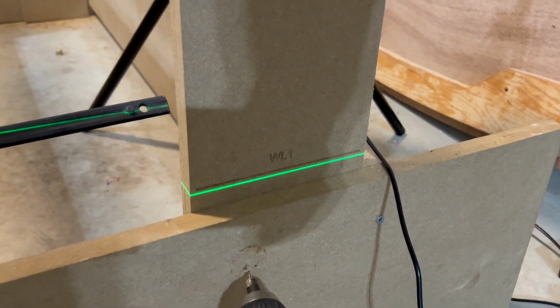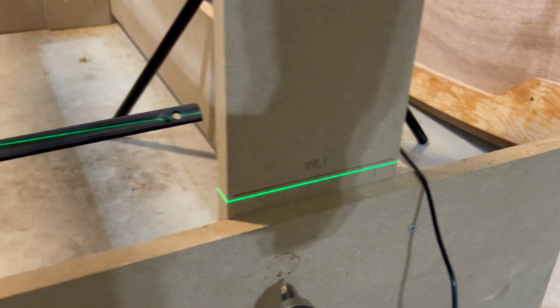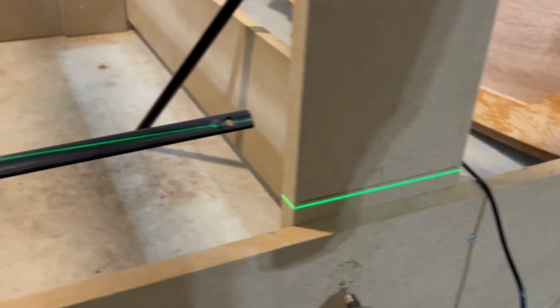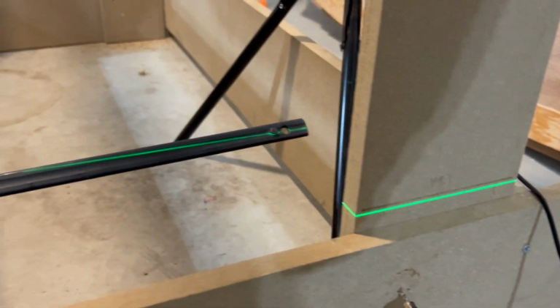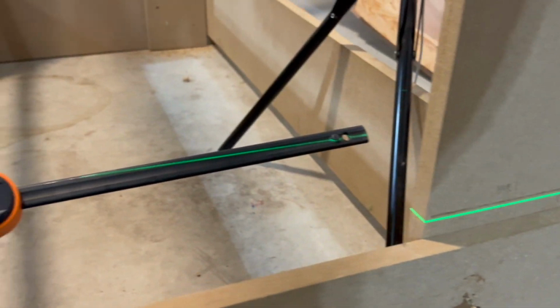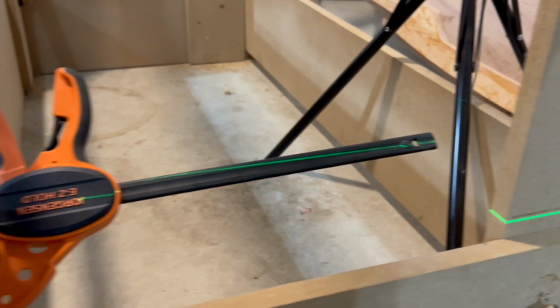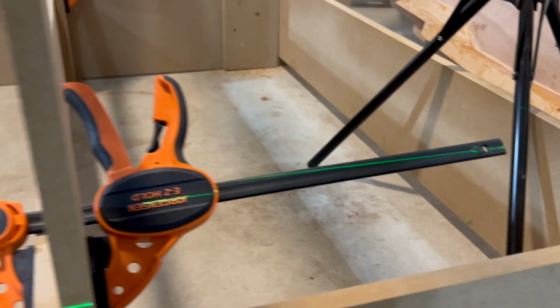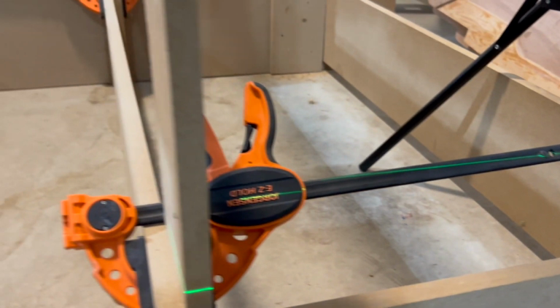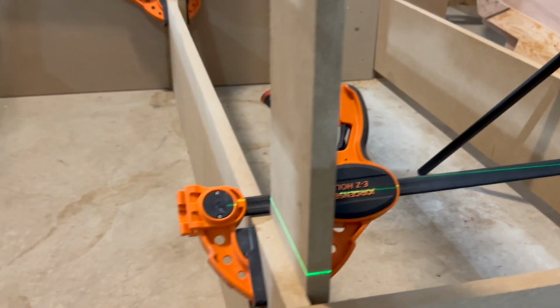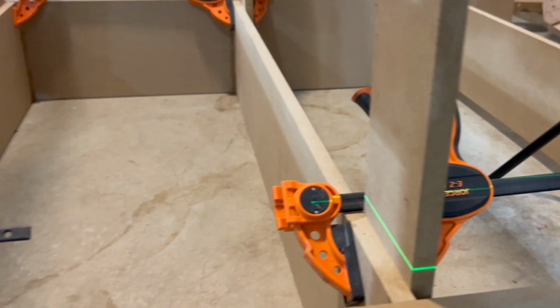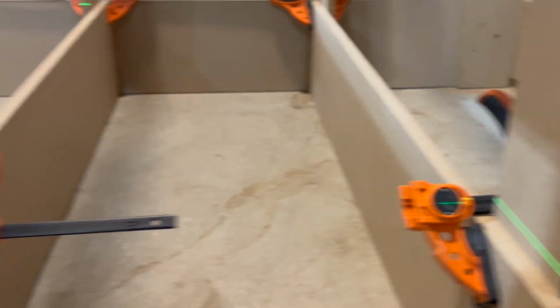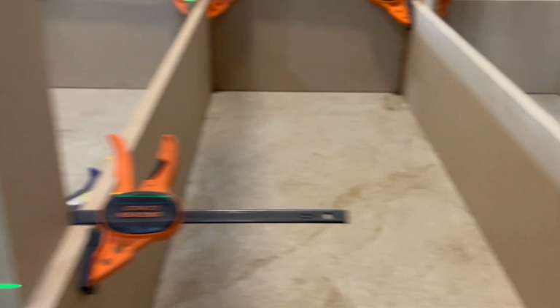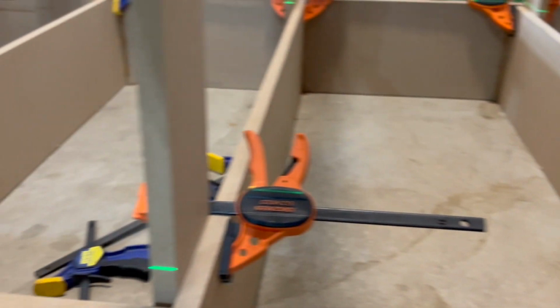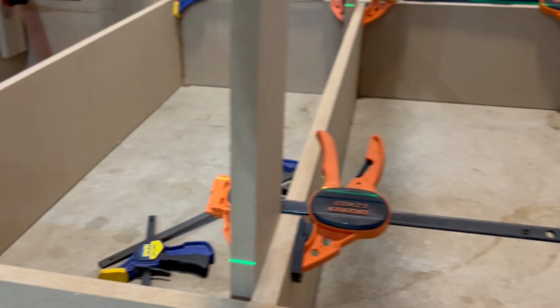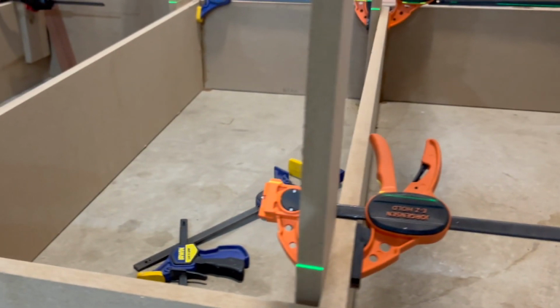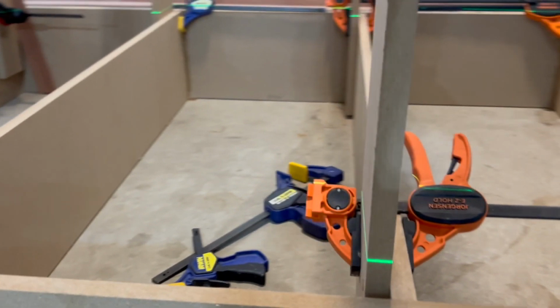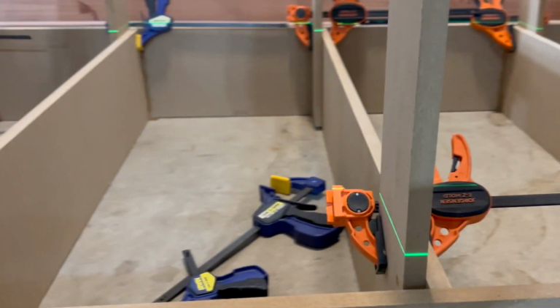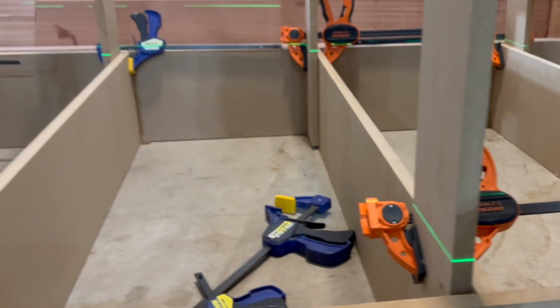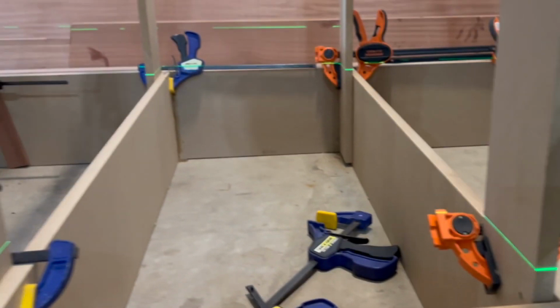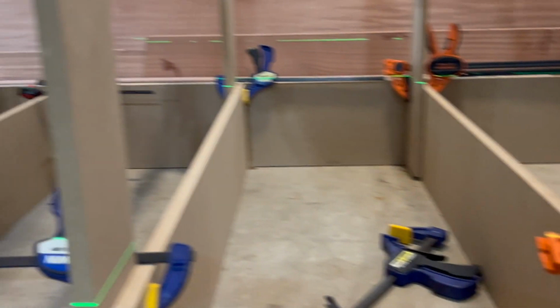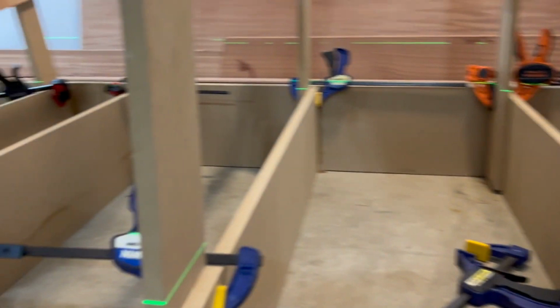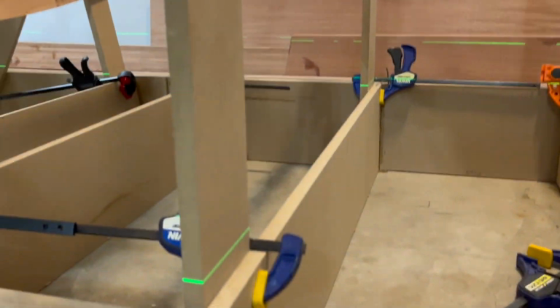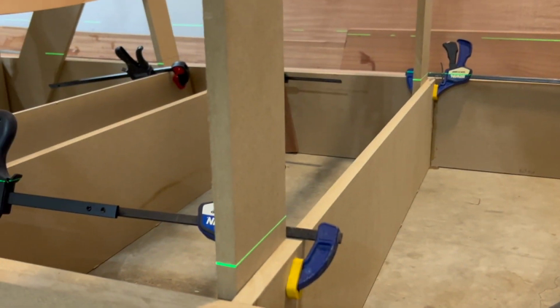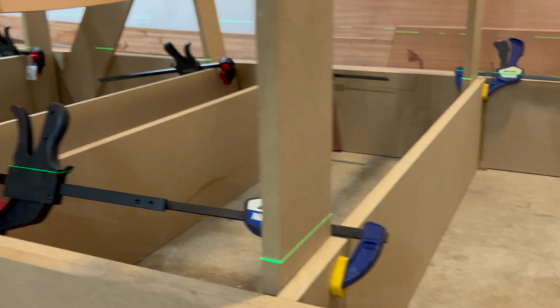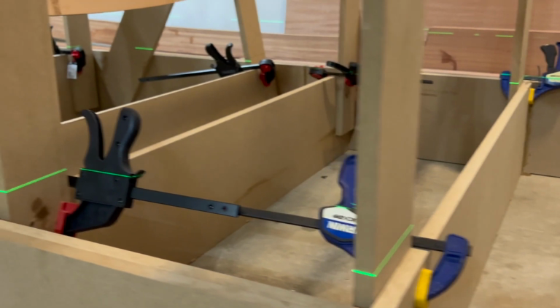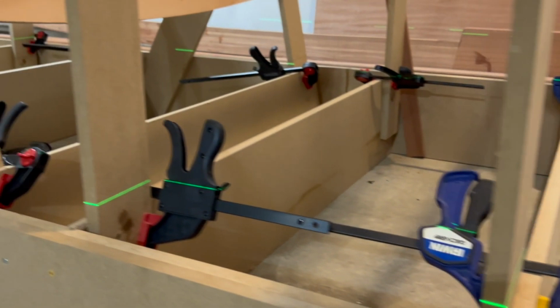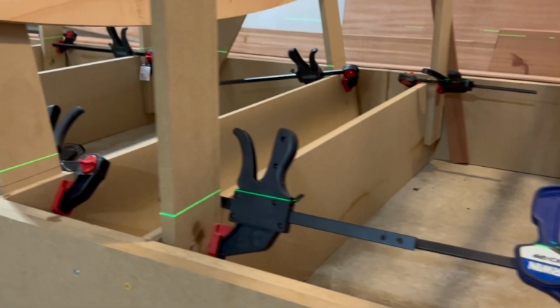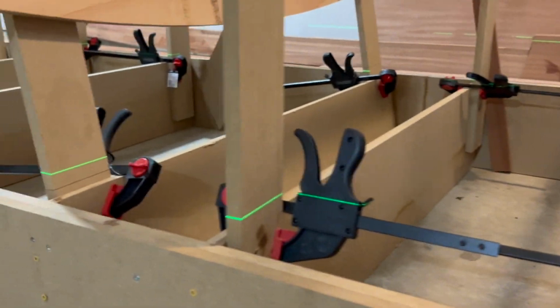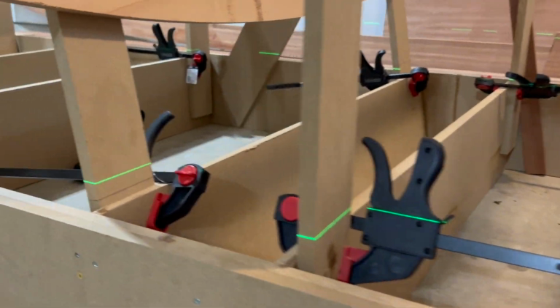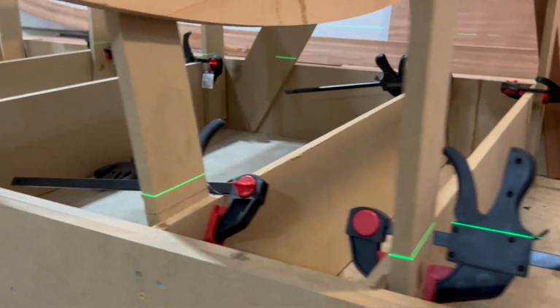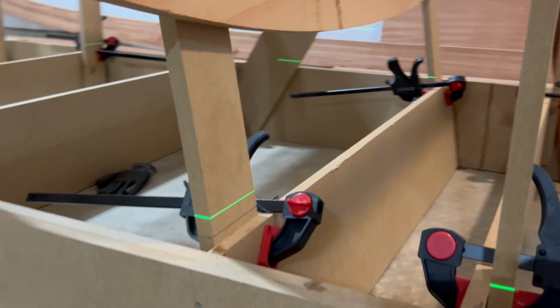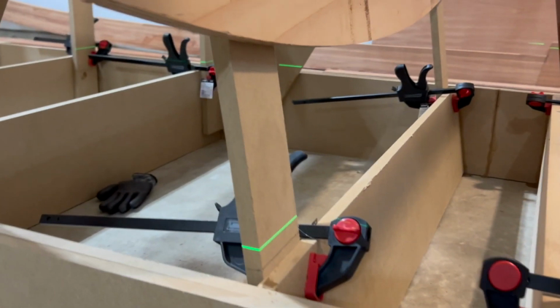I just want to give an honest look at the accuracy with which I've aligned the waterlines to the laser line. I still need to align frame nine.